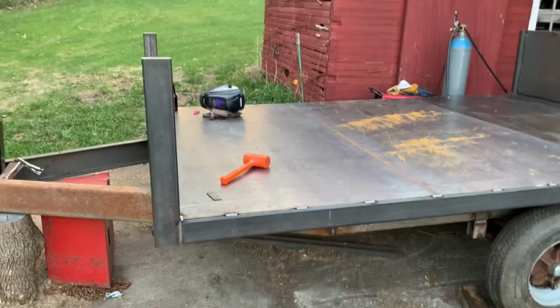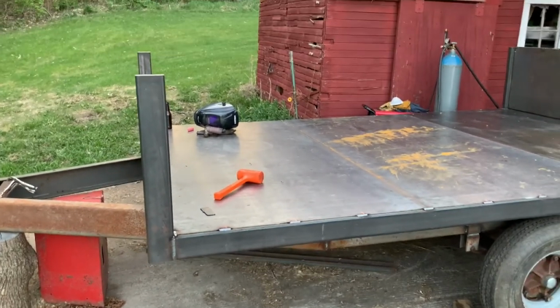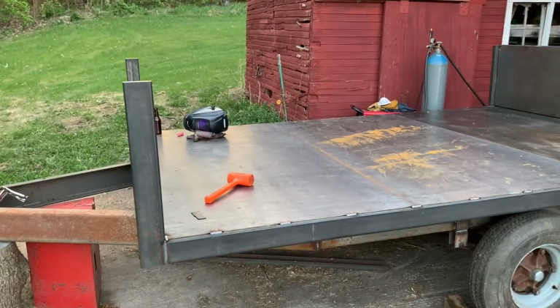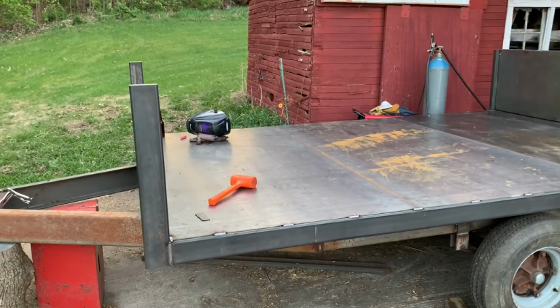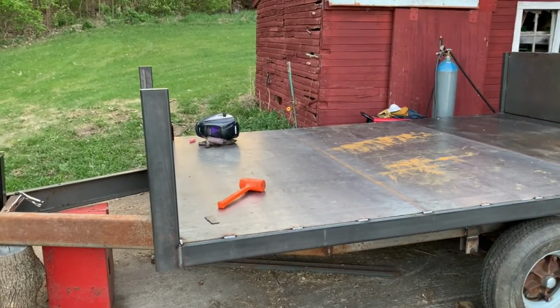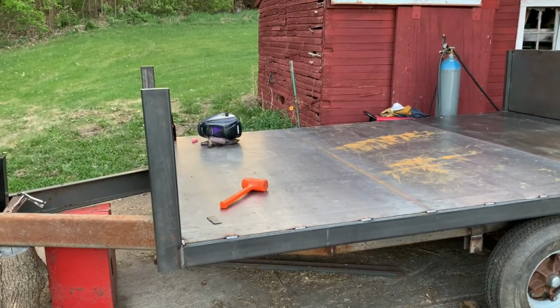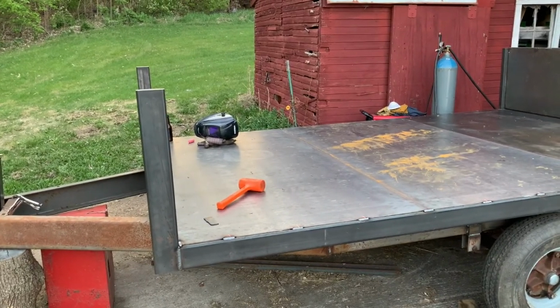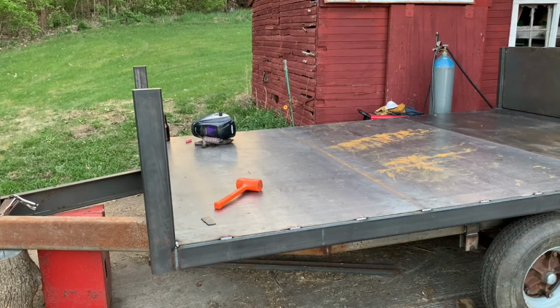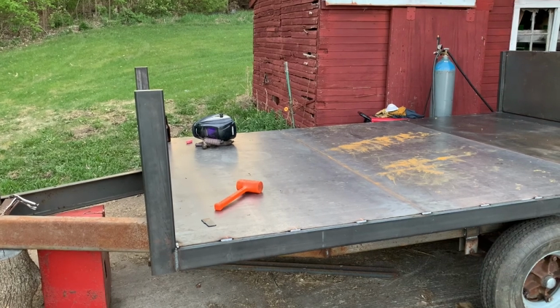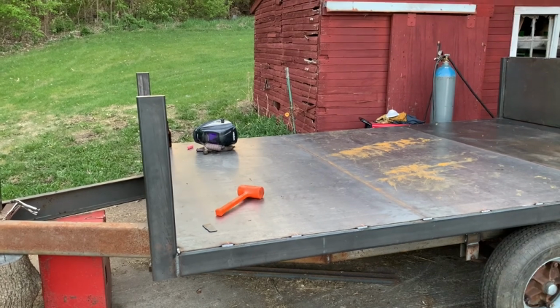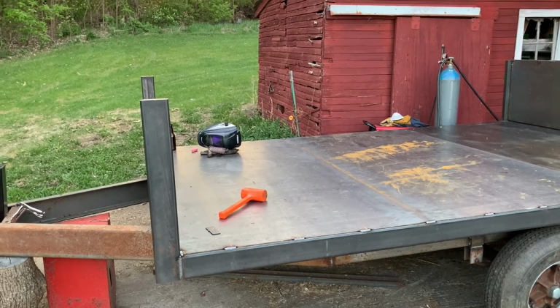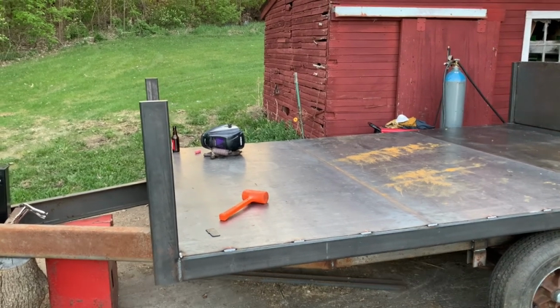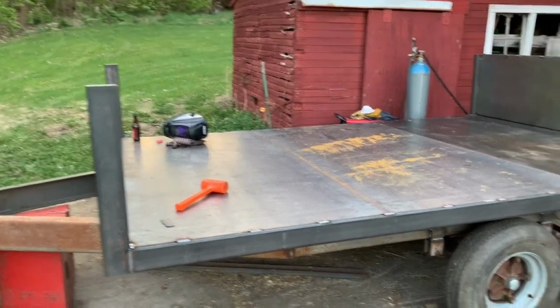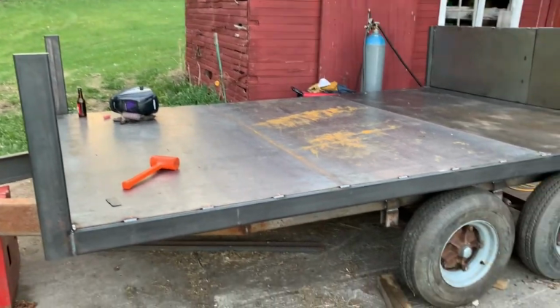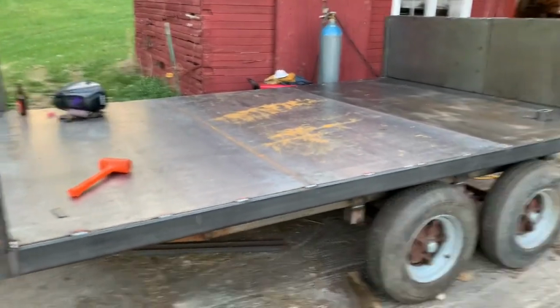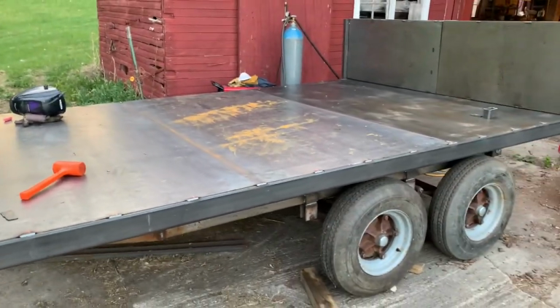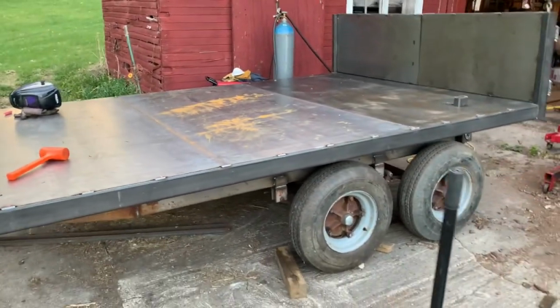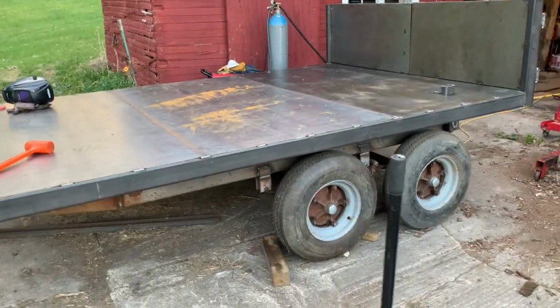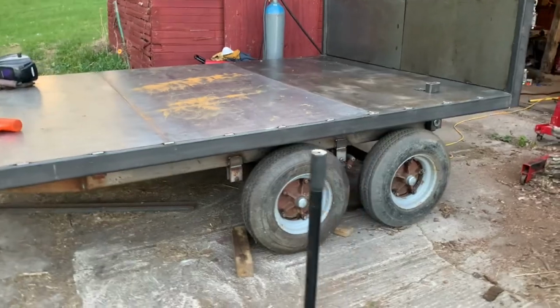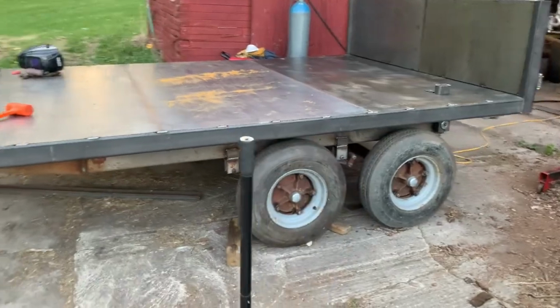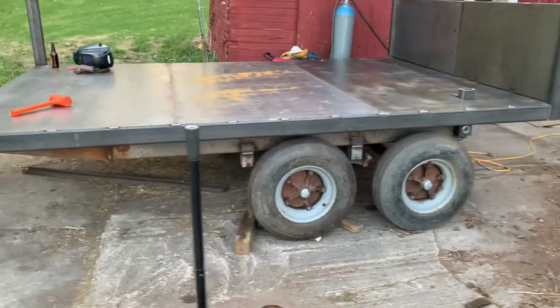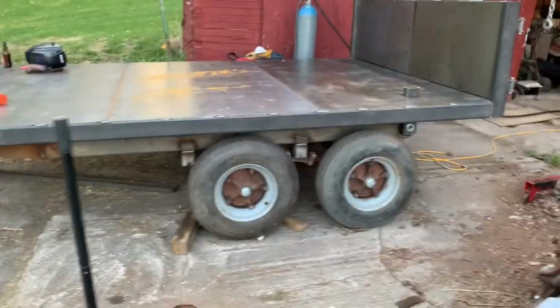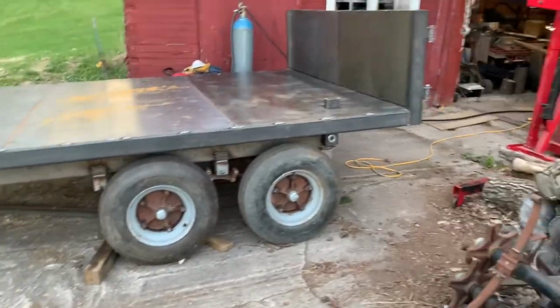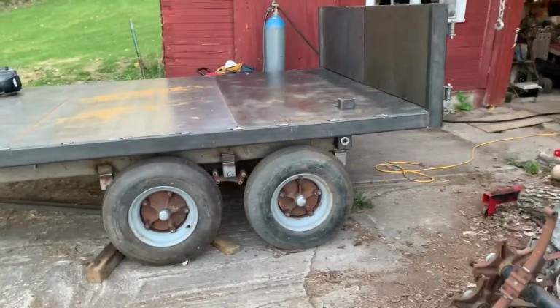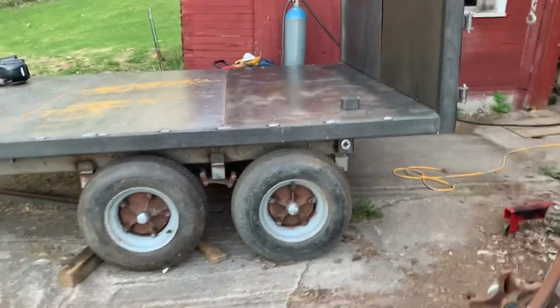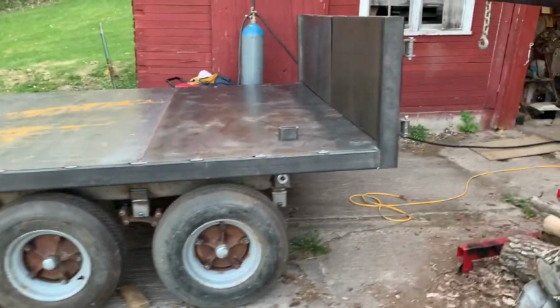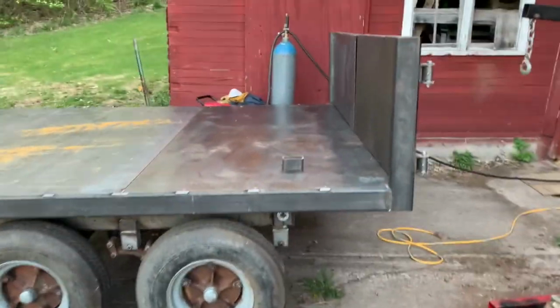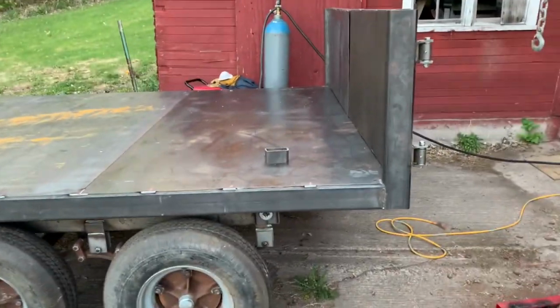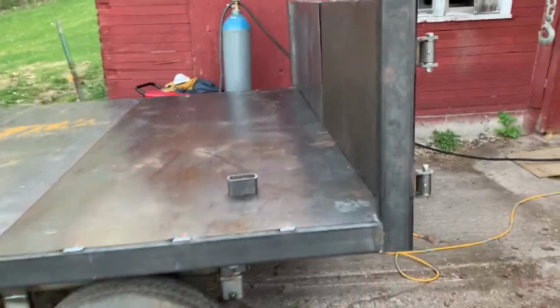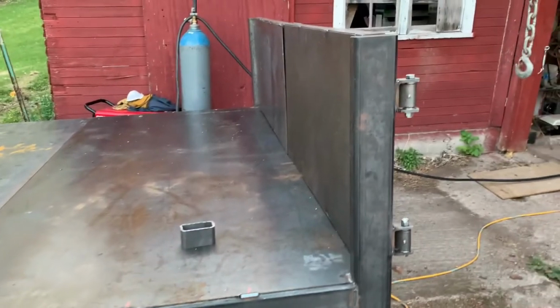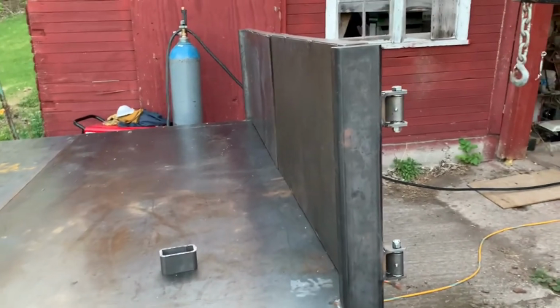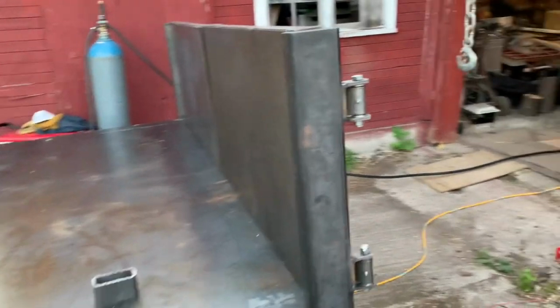I kind of screwed myself because now if I want to weld all that, I'm going to have to either lift it up or - anyways, this is kind of how she is. I'll show you these doors. I'm so ashamed of them, that's why I didn't make a video on it.